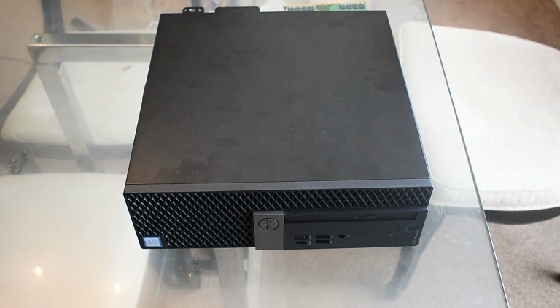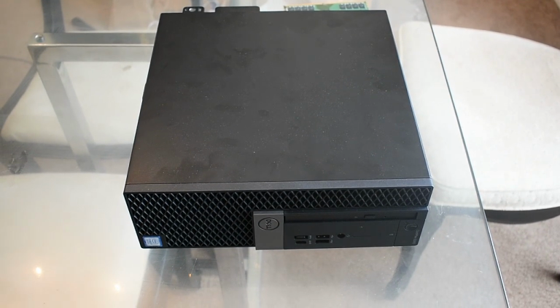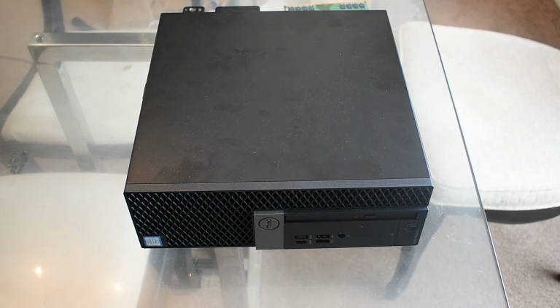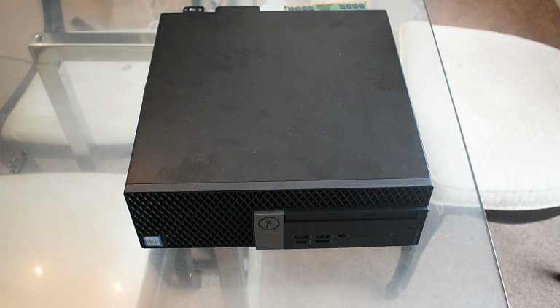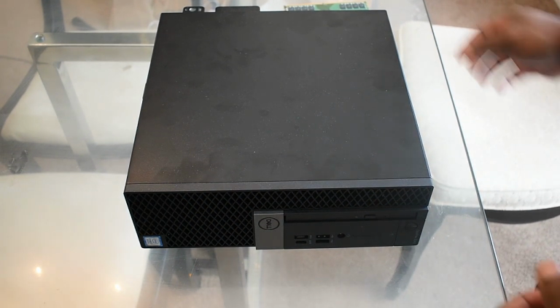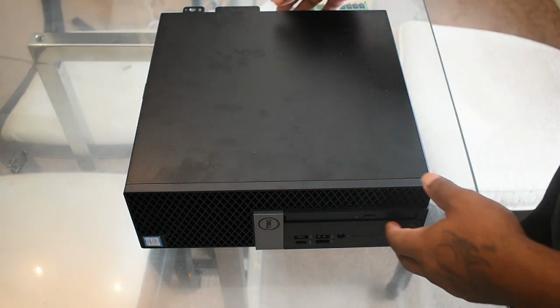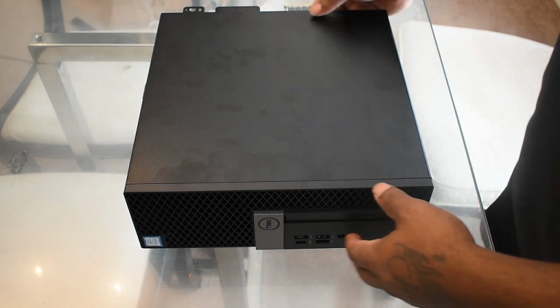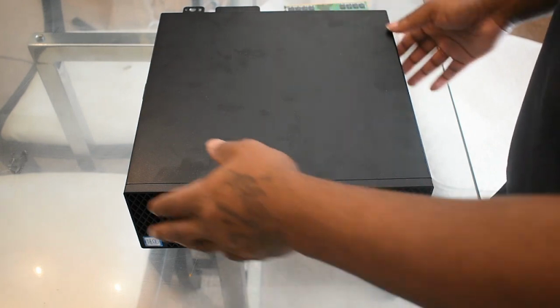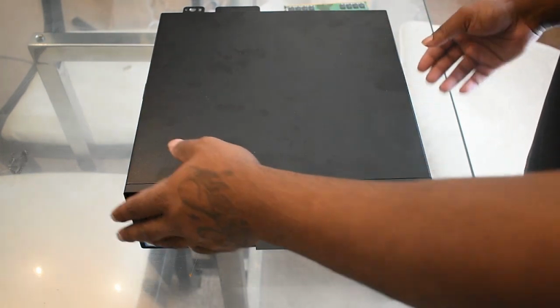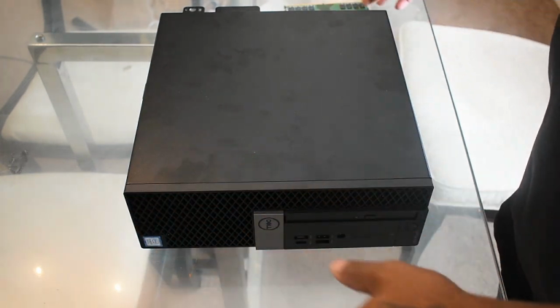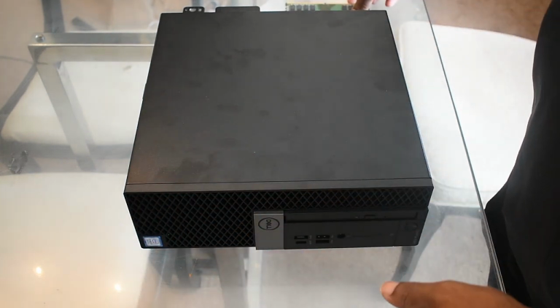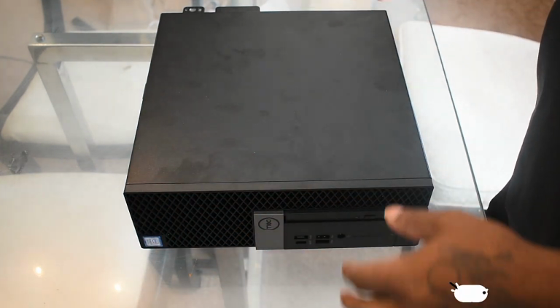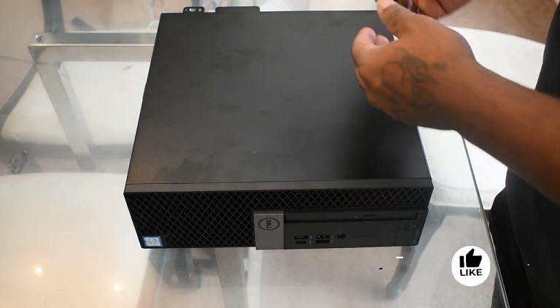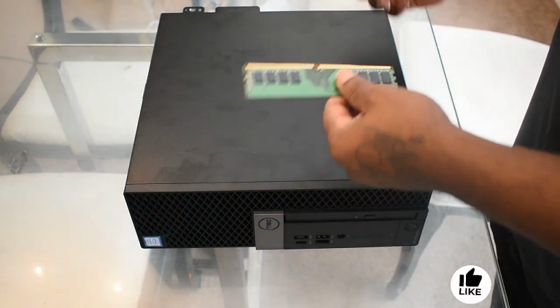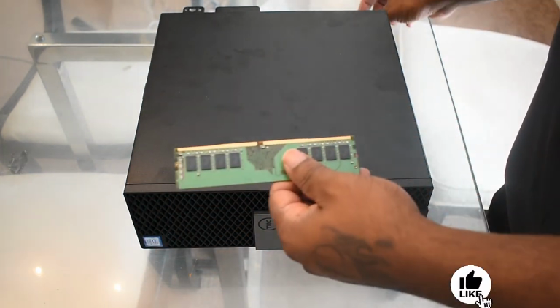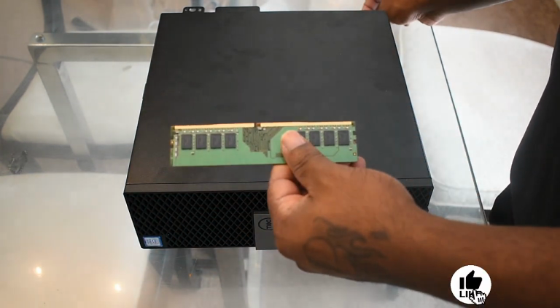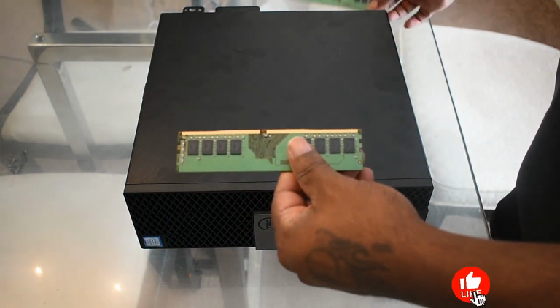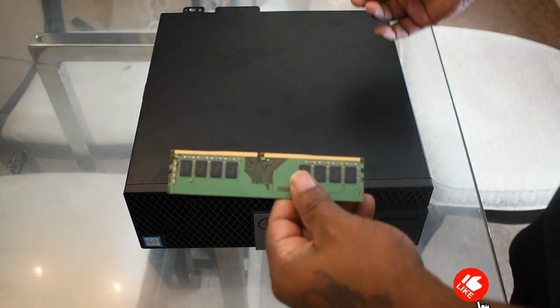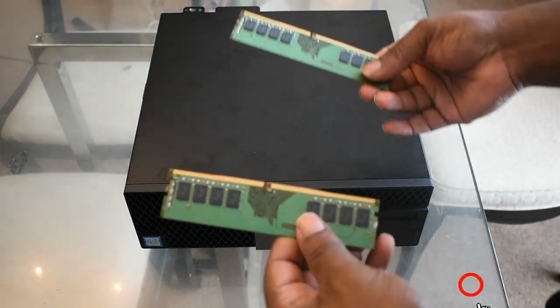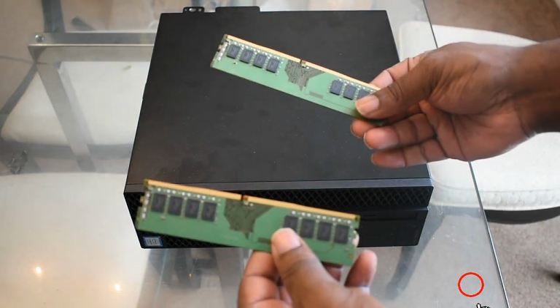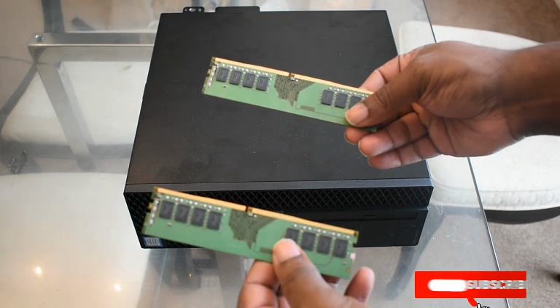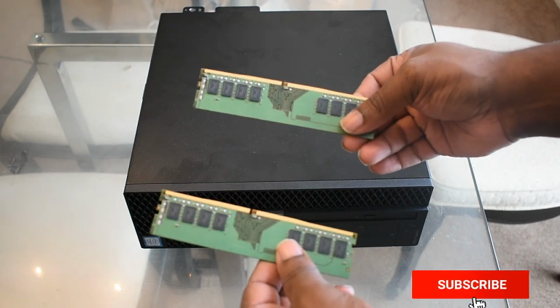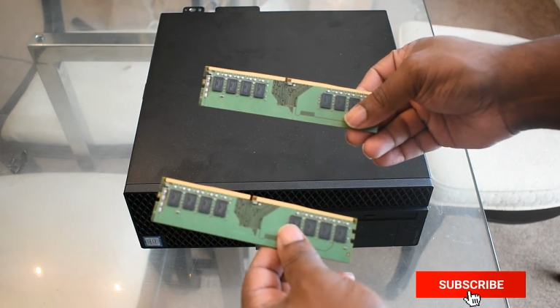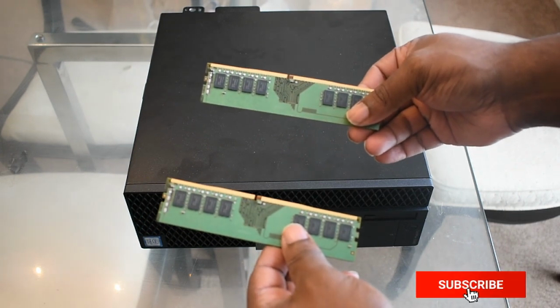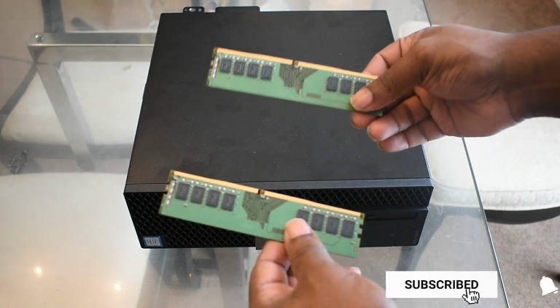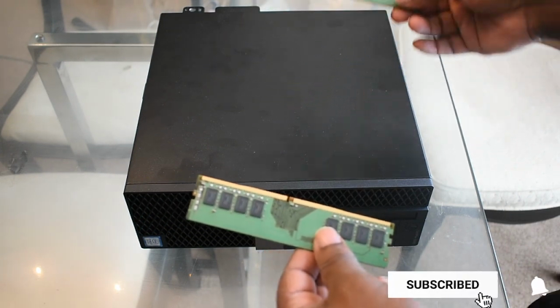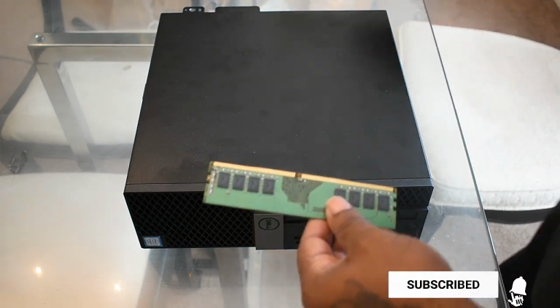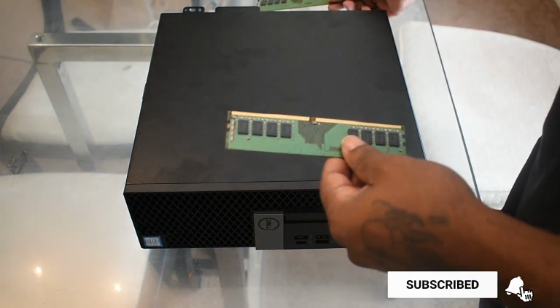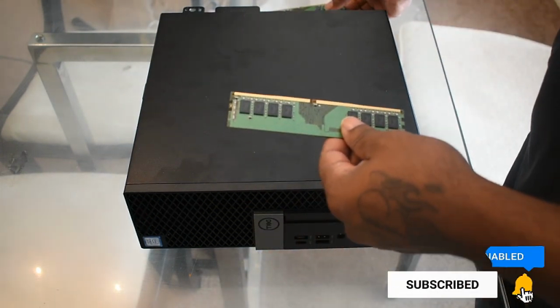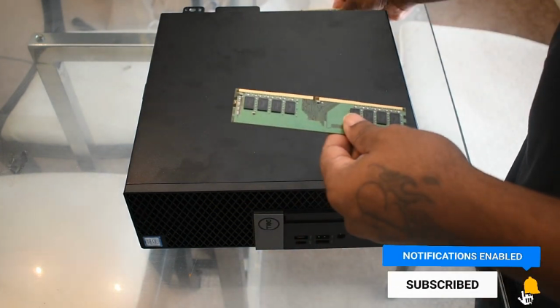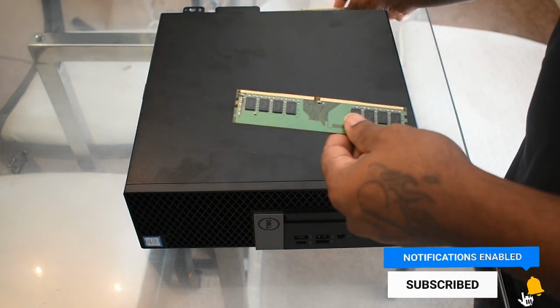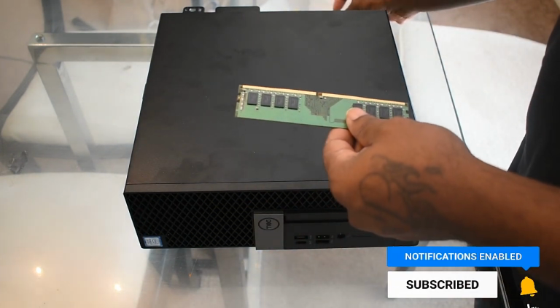Welcome back guys. Ideally you don't want to be doing this on carpet, and you want to use some type of anti-static gear, which I don't have — so follow along at your own risk. I have 28 gigs of RAM so let's get started.